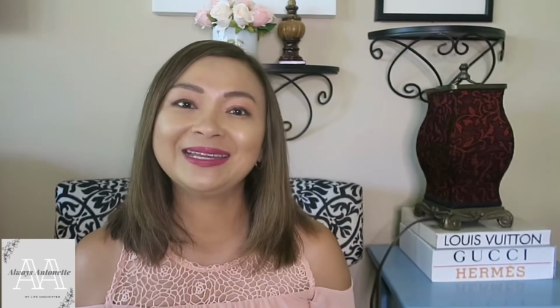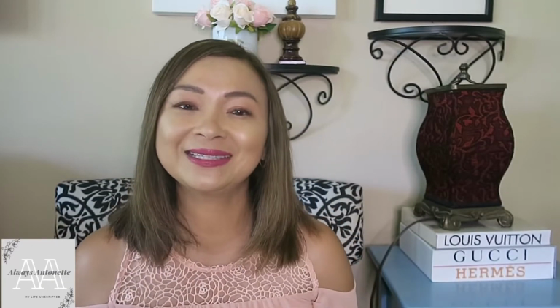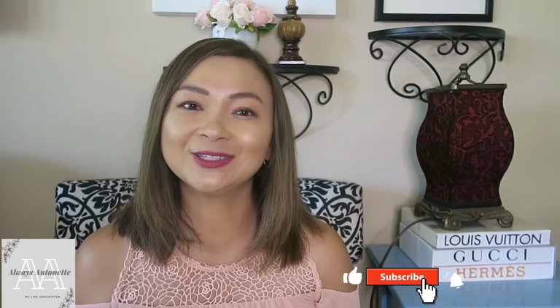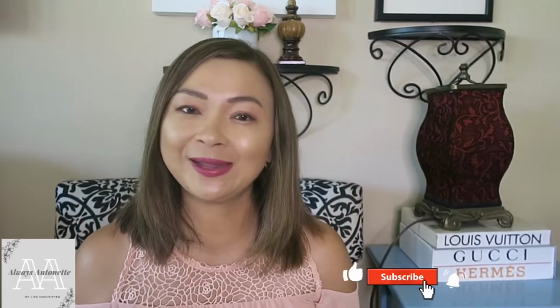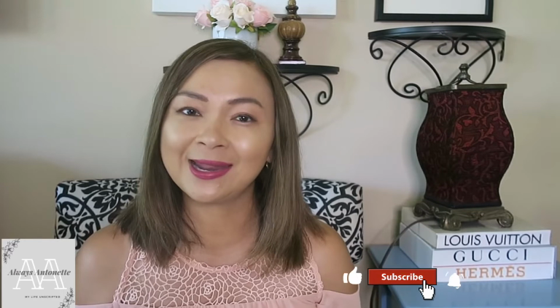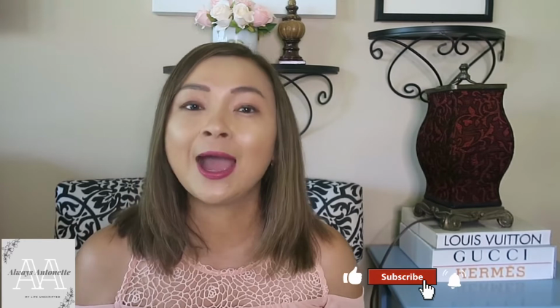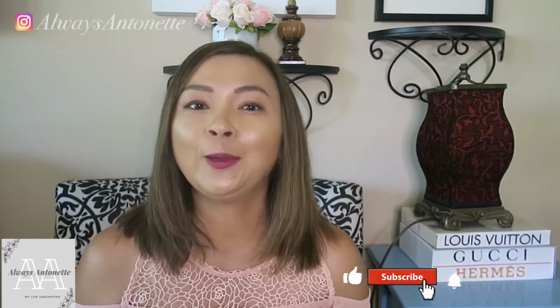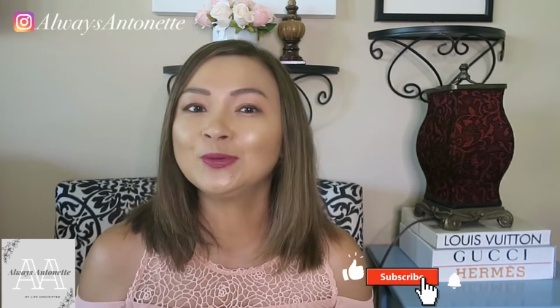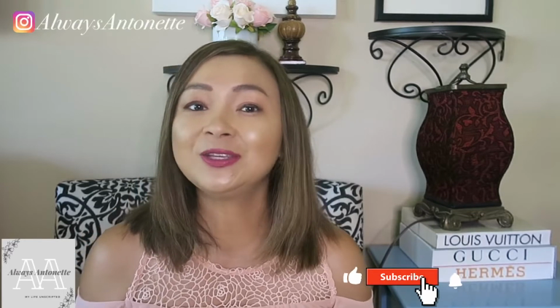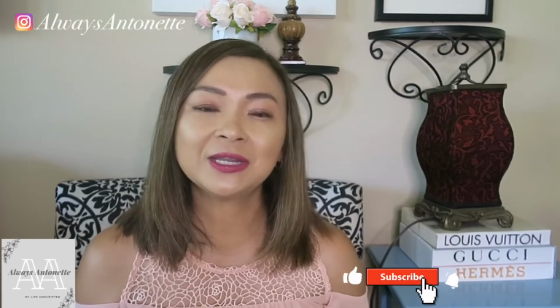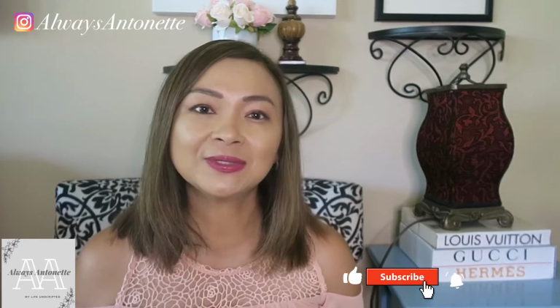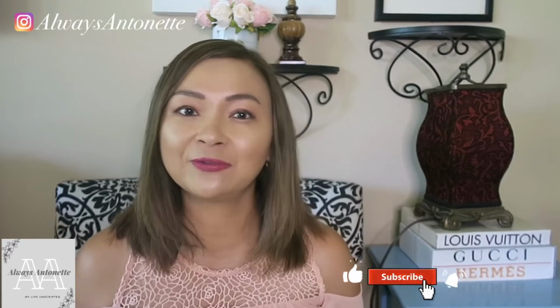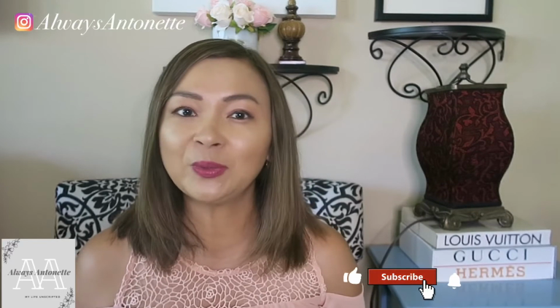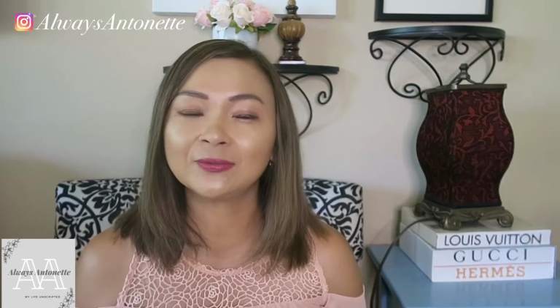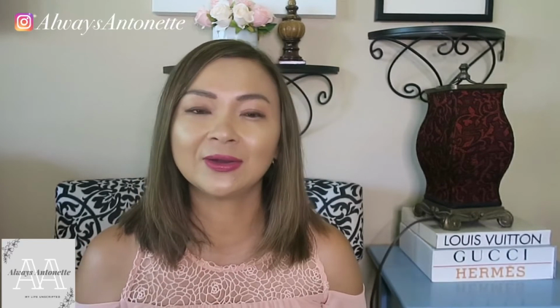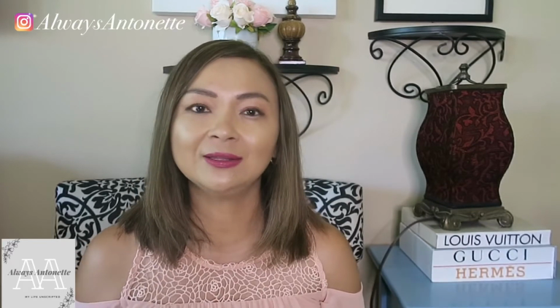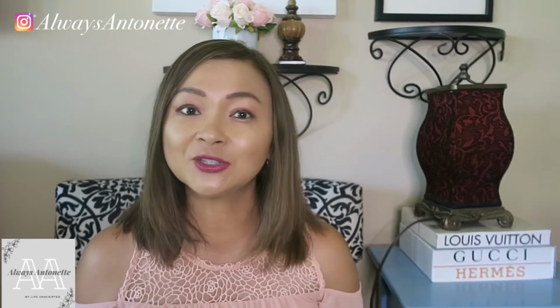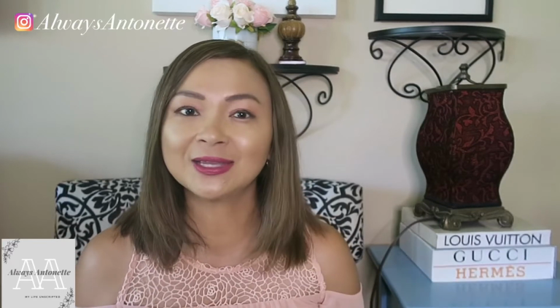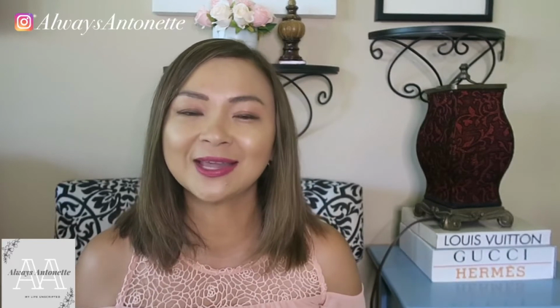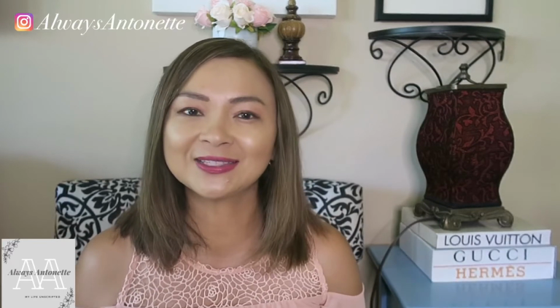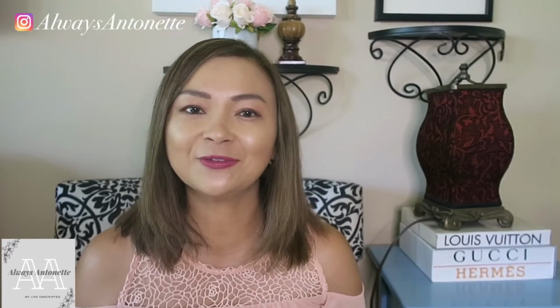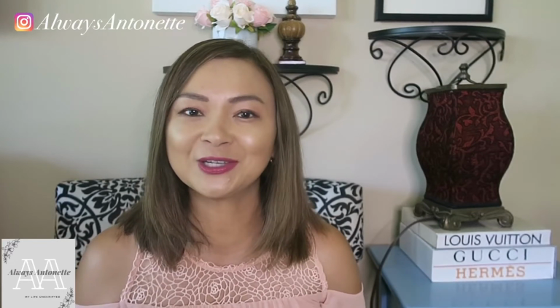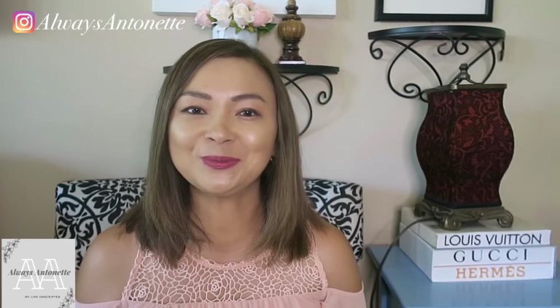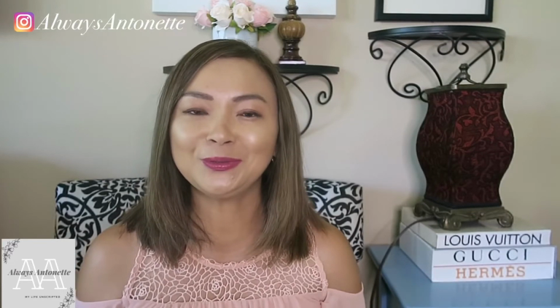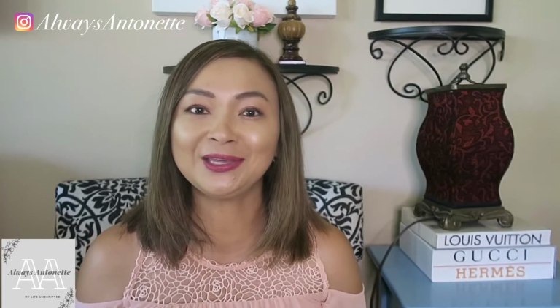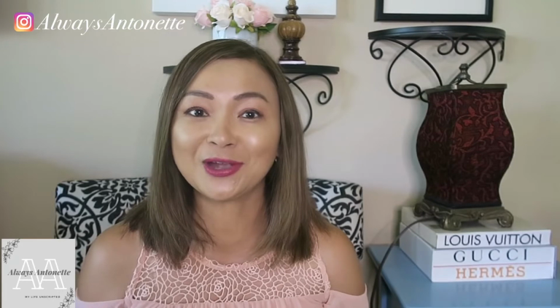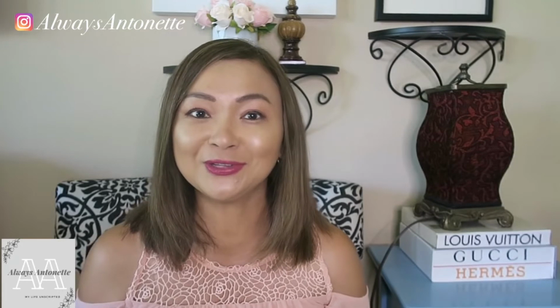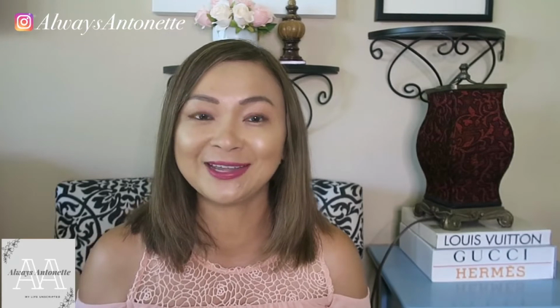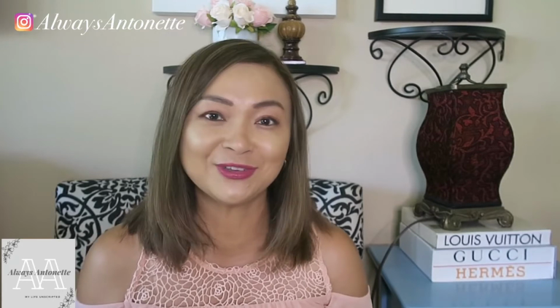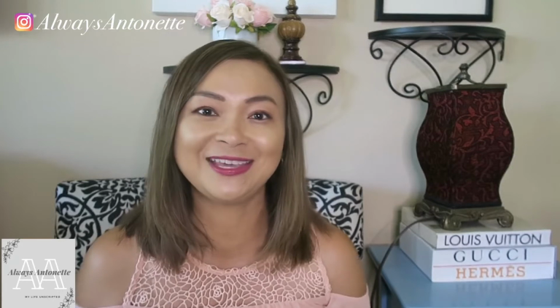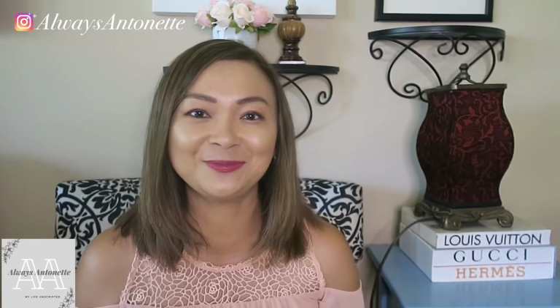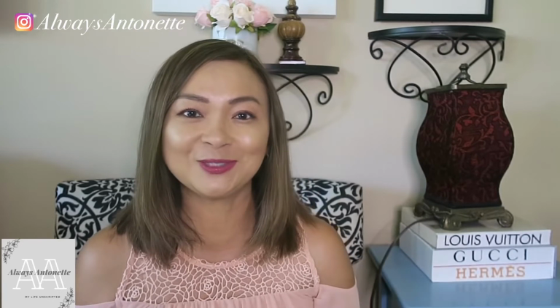My name is Antoinette. I post new videos every week regarding luxury, lifestyle, fashion, beauty, travel, and everything in between.